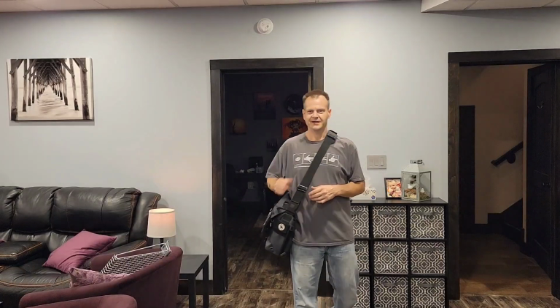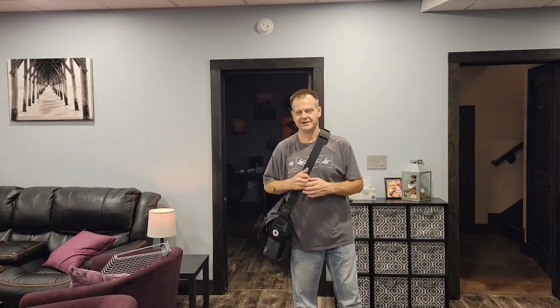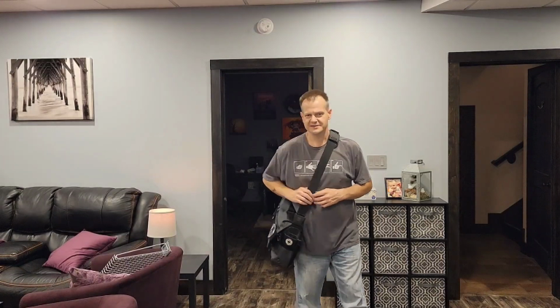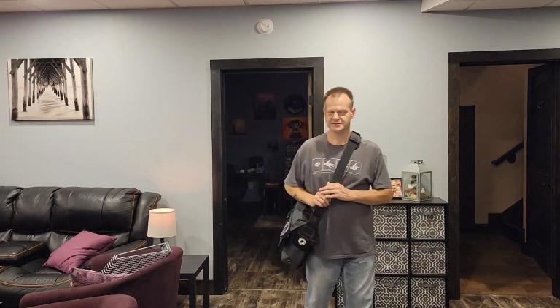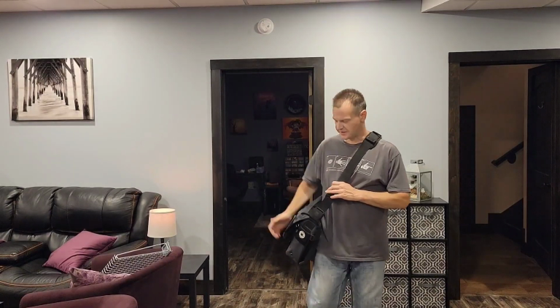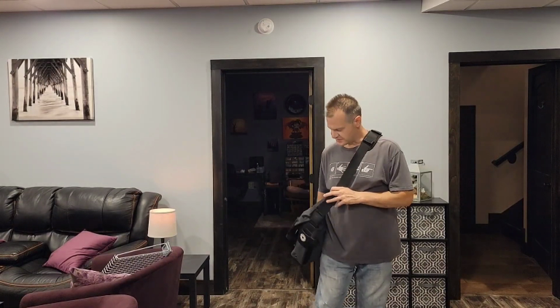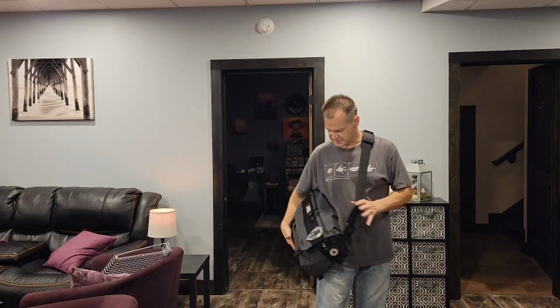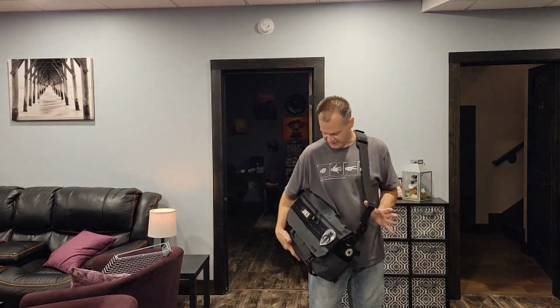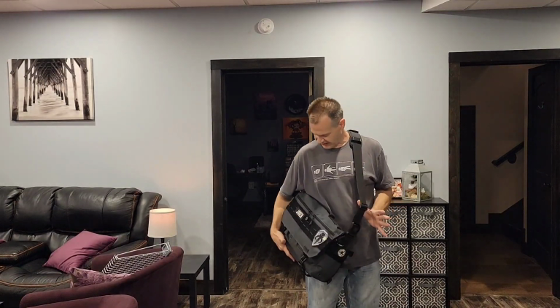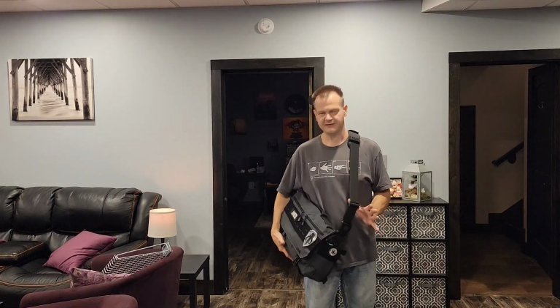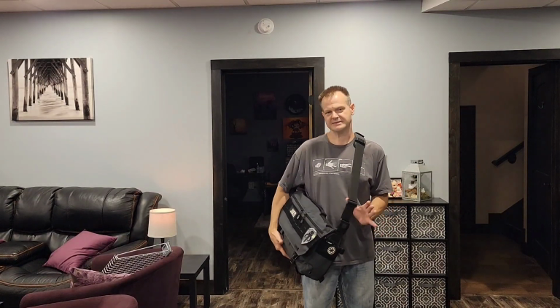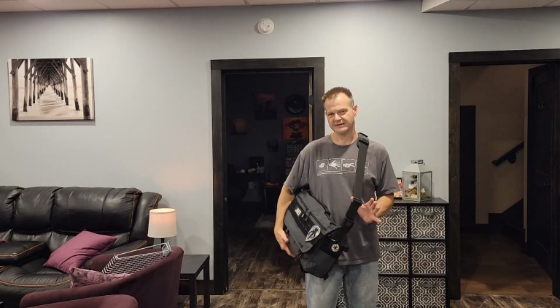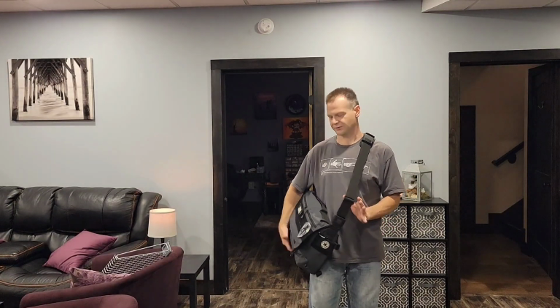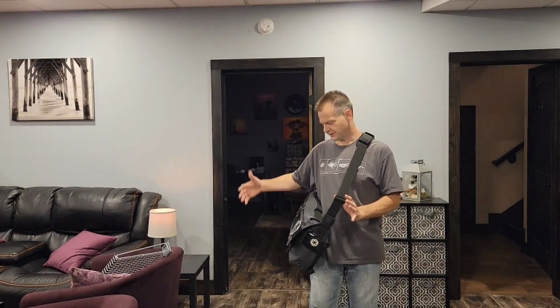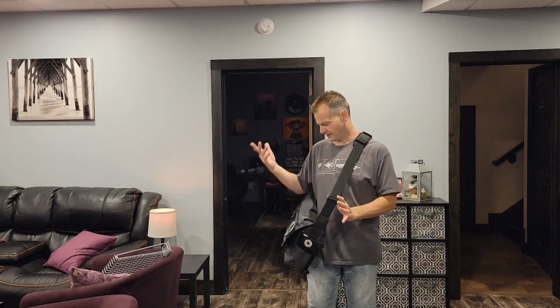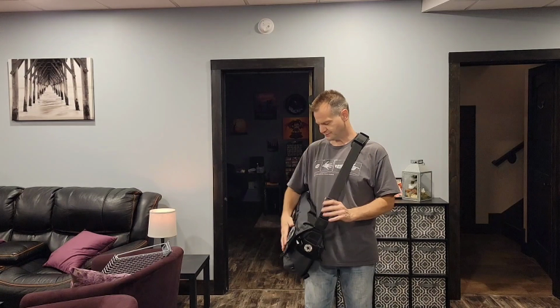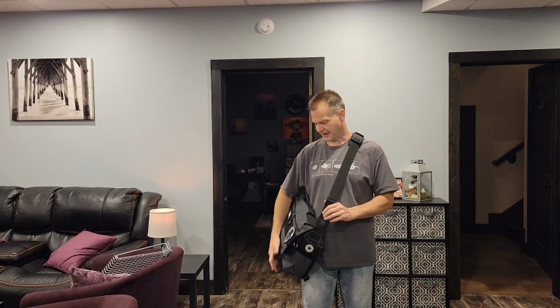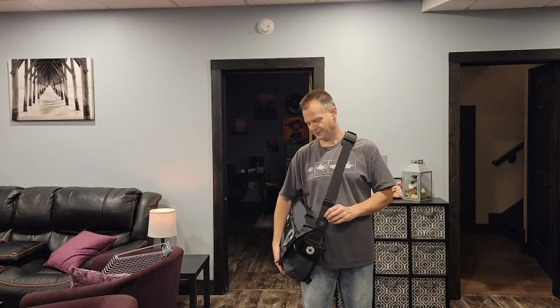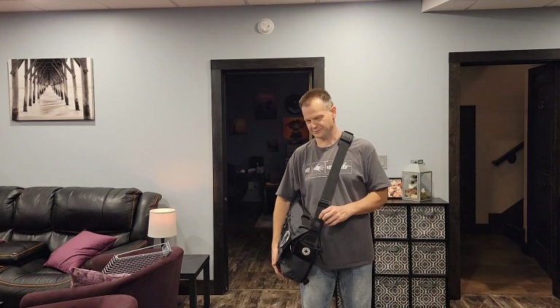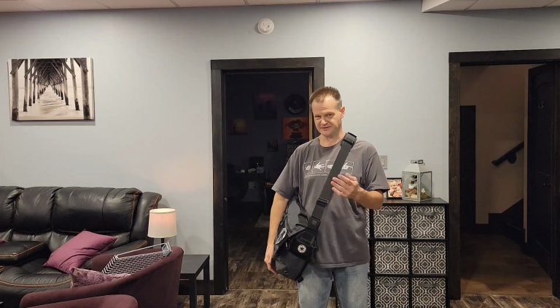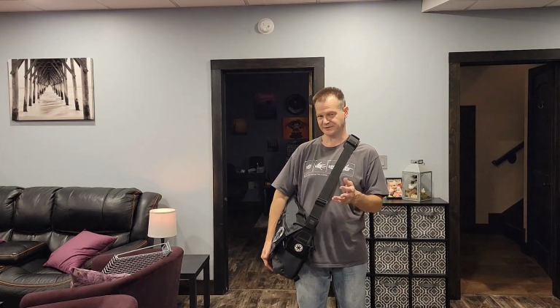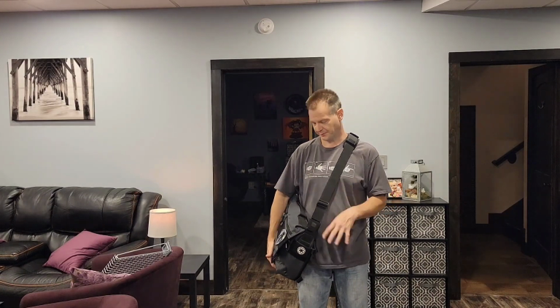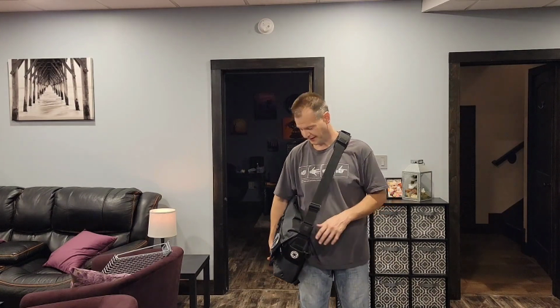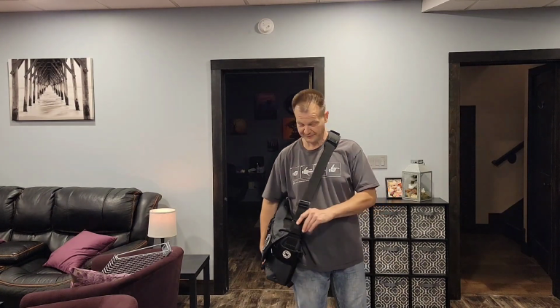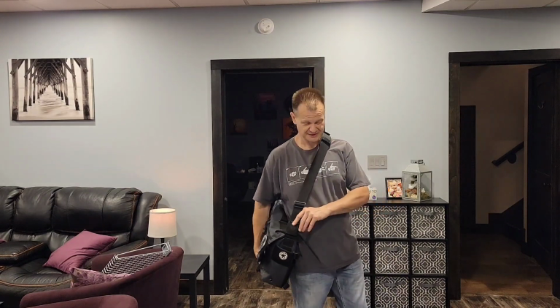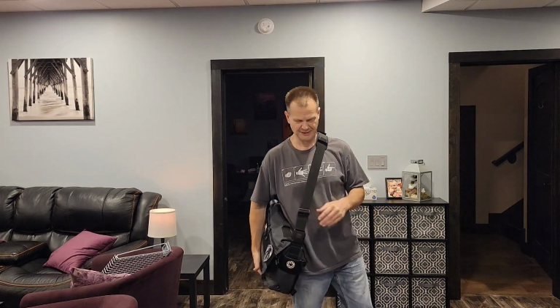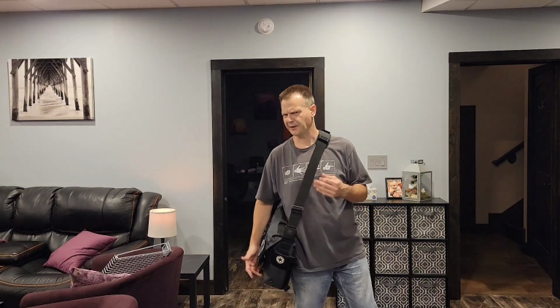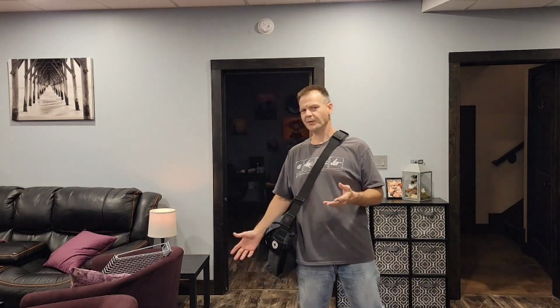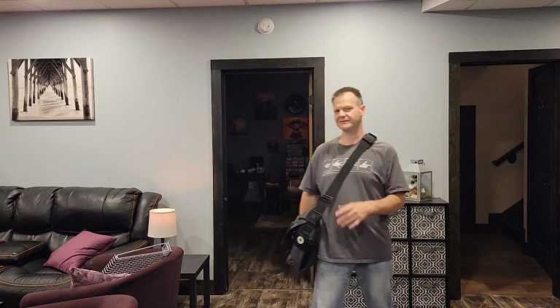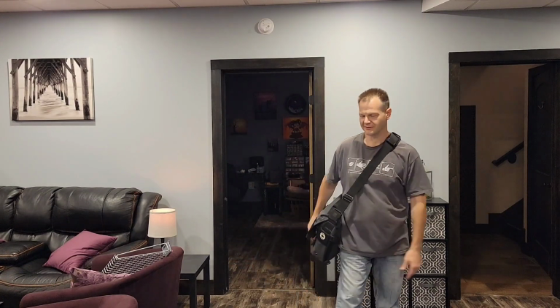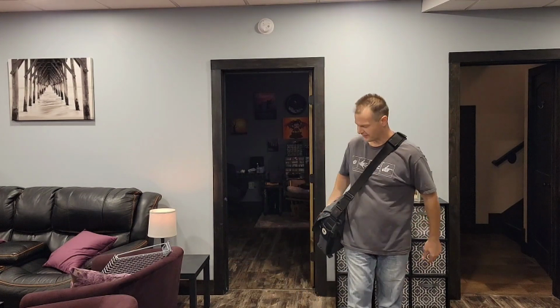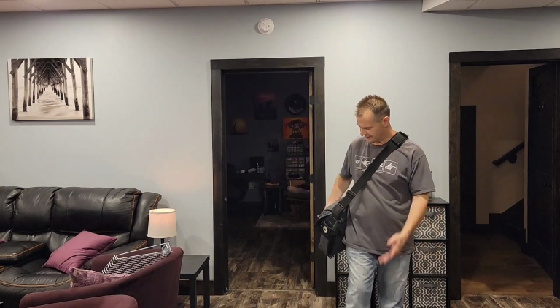Hey guys, this is DK Spencer, and this is my 5-11 Tactical satchel bag, messenger bag, whatever you want to call it.